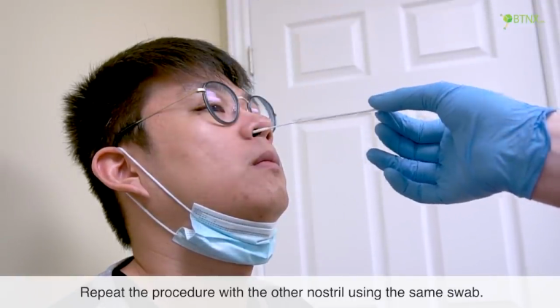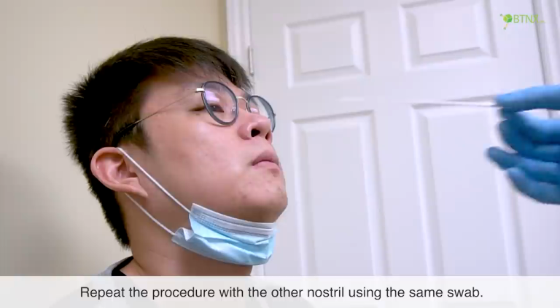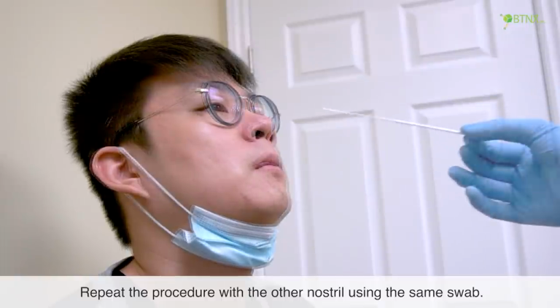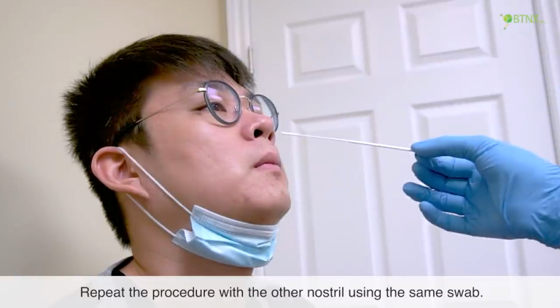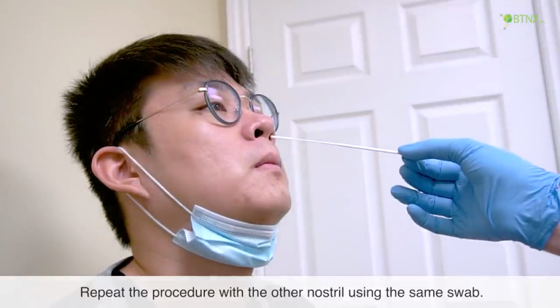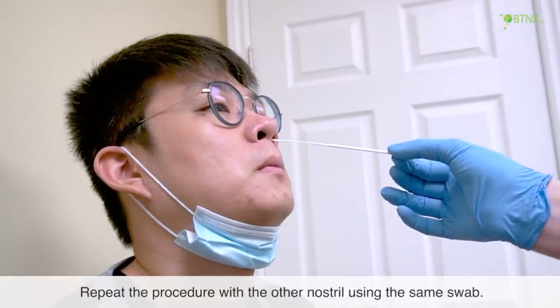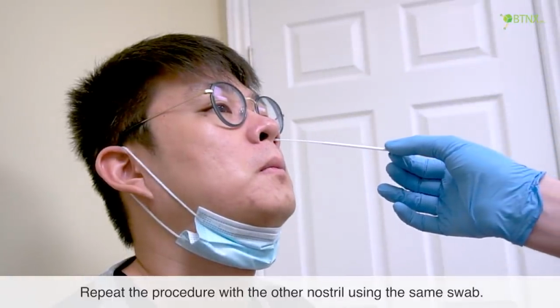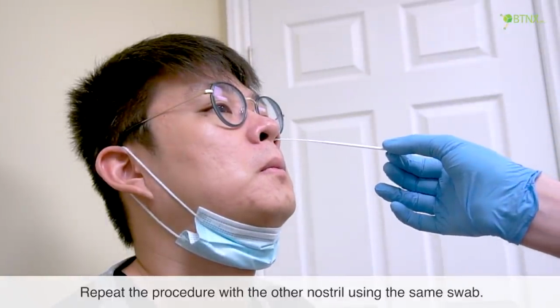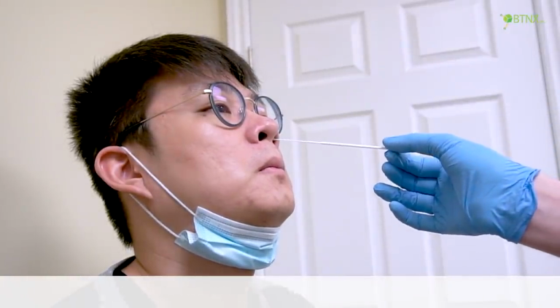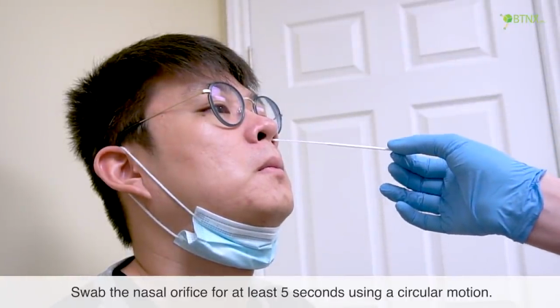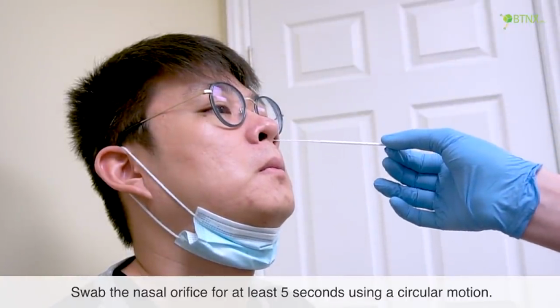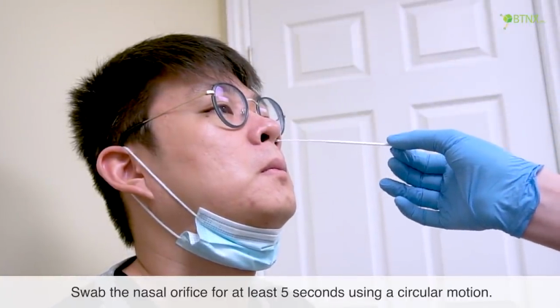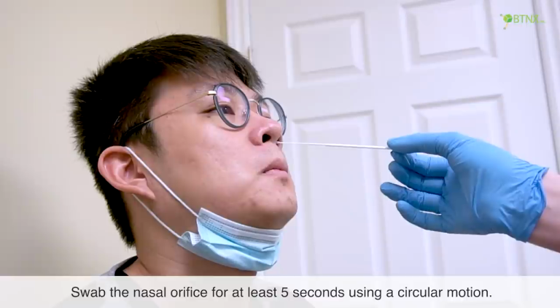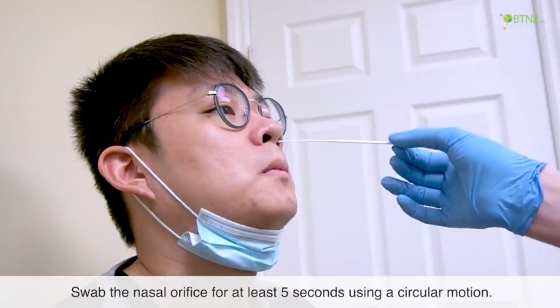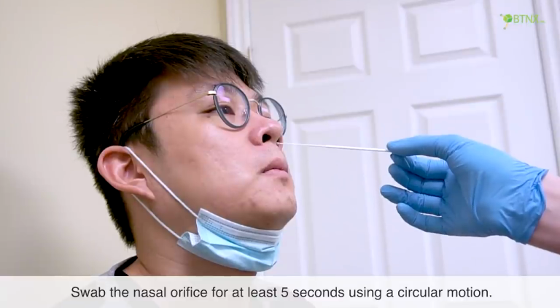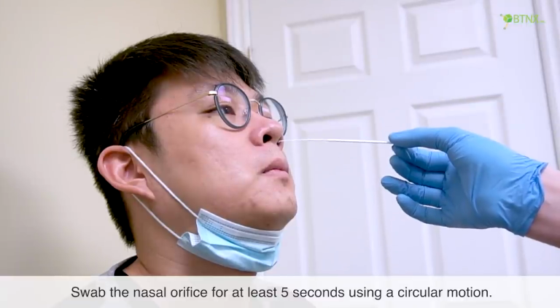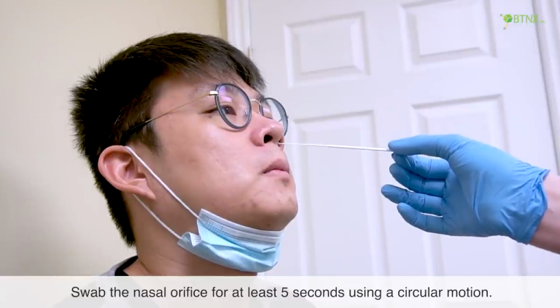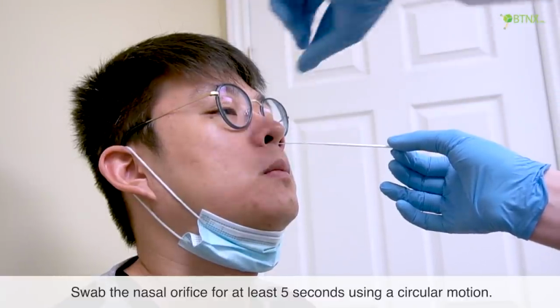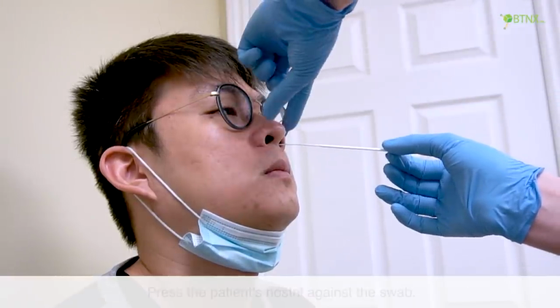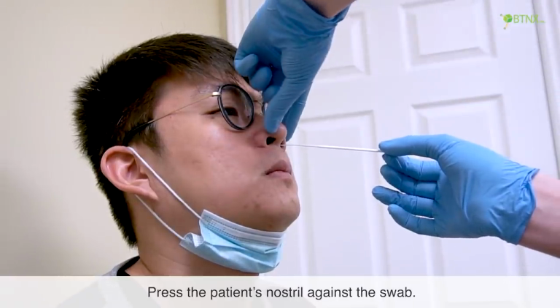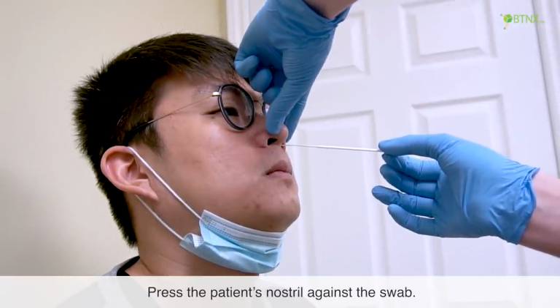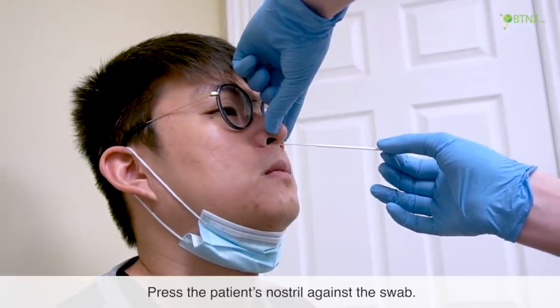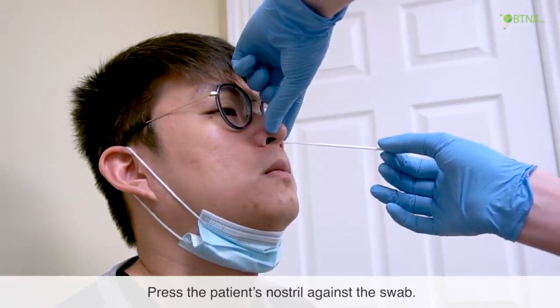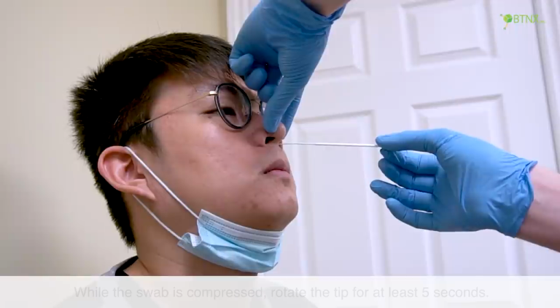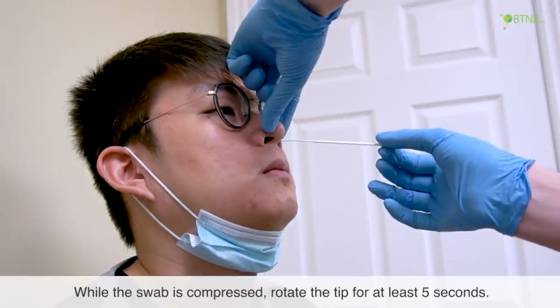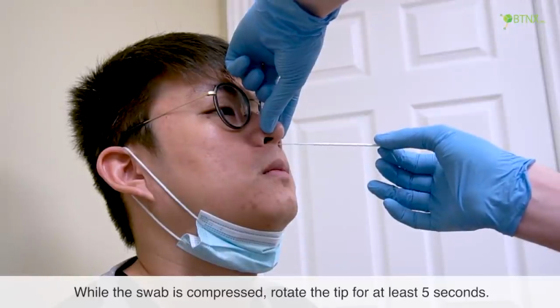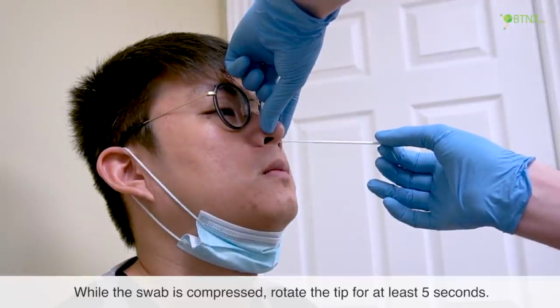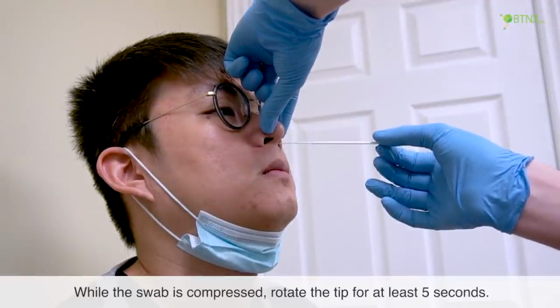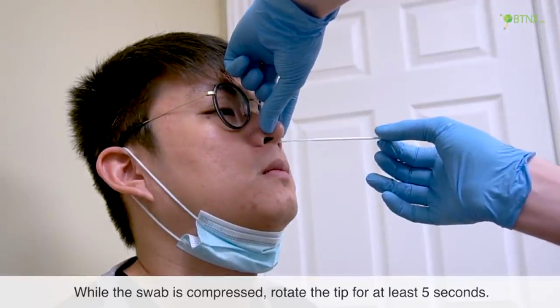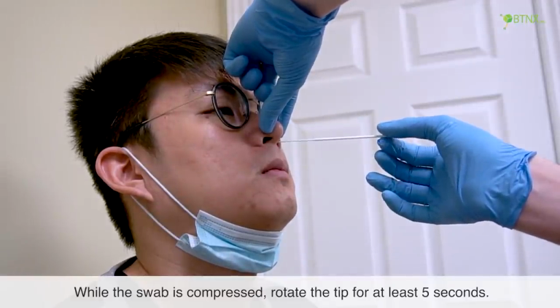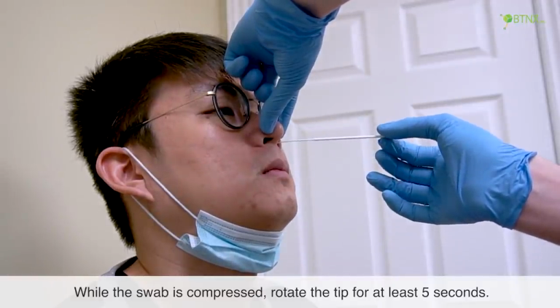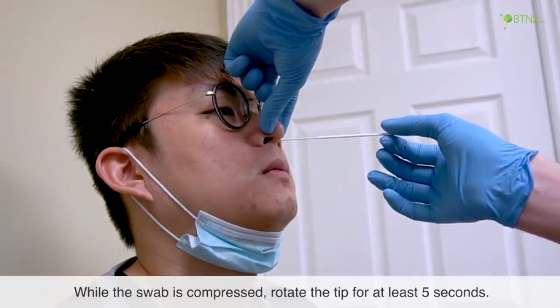Repeat the procedure with the other nostril using the same swab. Swab the nasal orifice for at least 5 seconds using a circular motion. Press the patient's nostril against the swab, and while the swab is compressed, rotate the tip for at least 5 seconds.